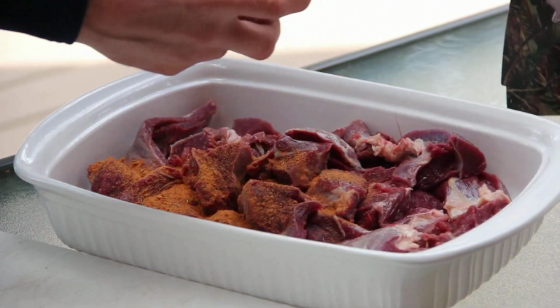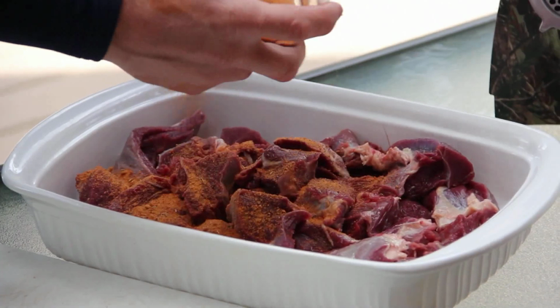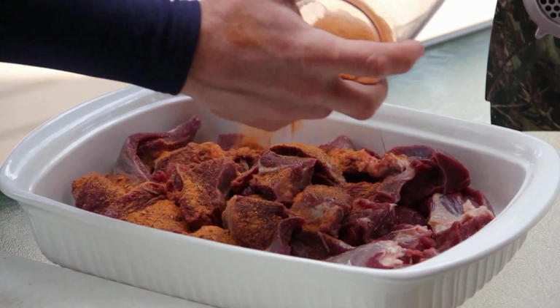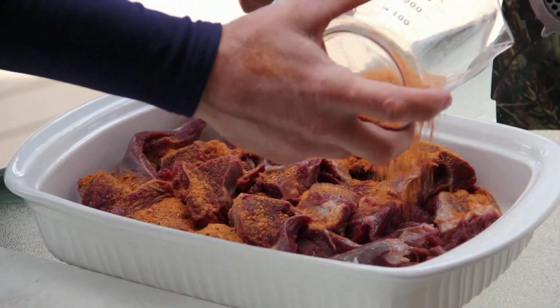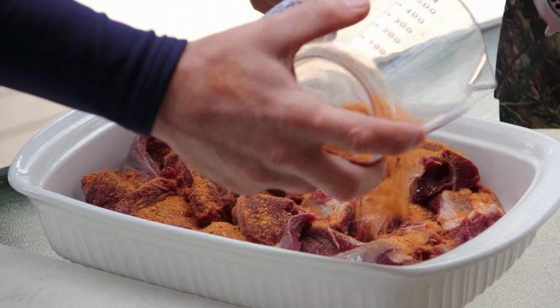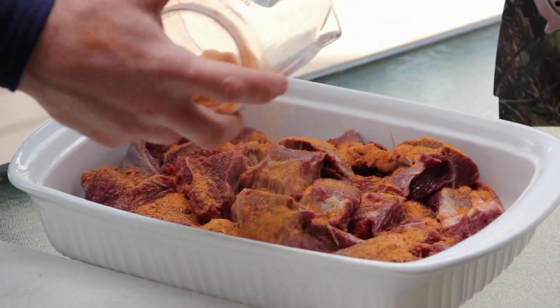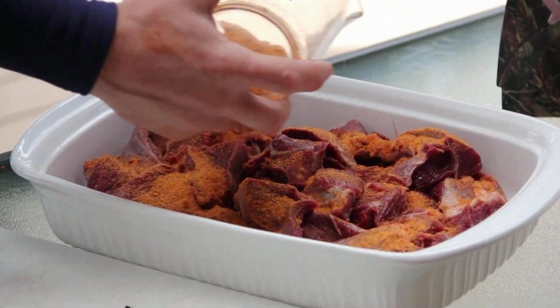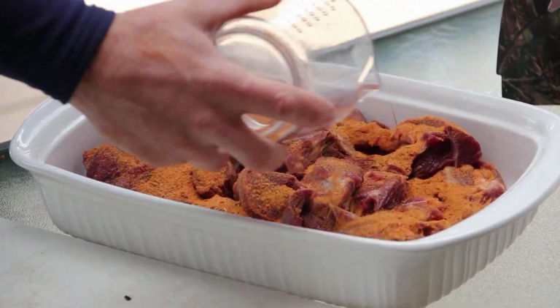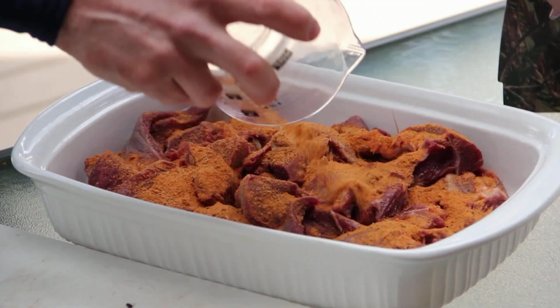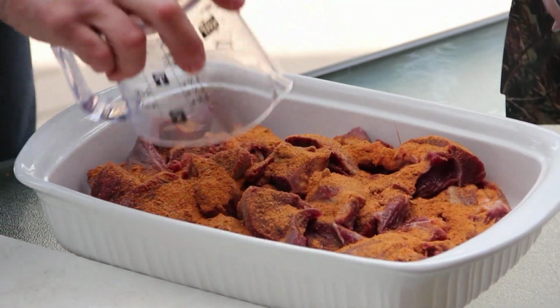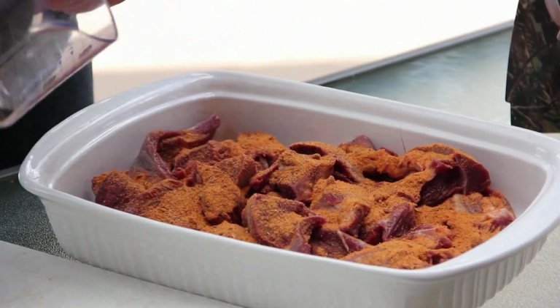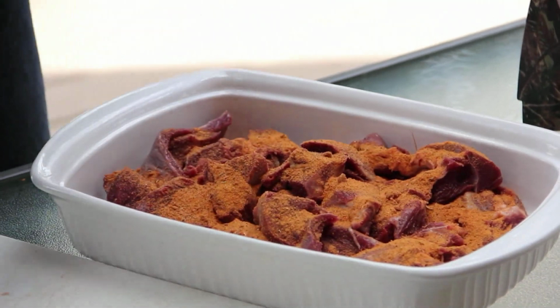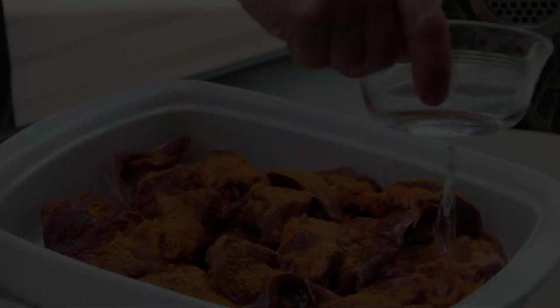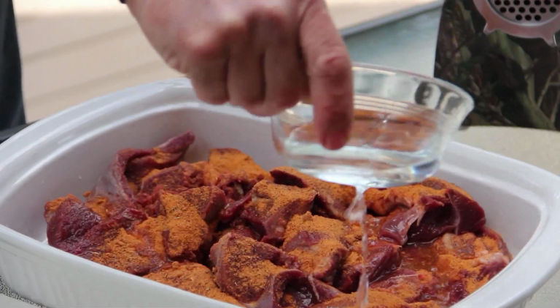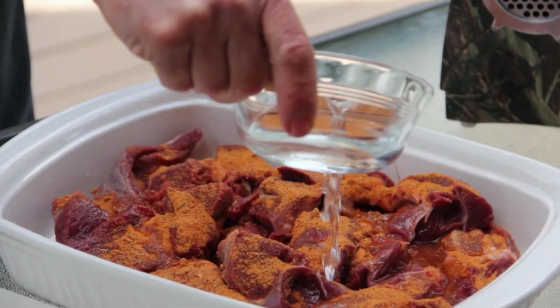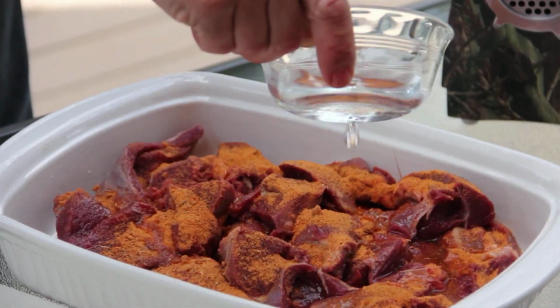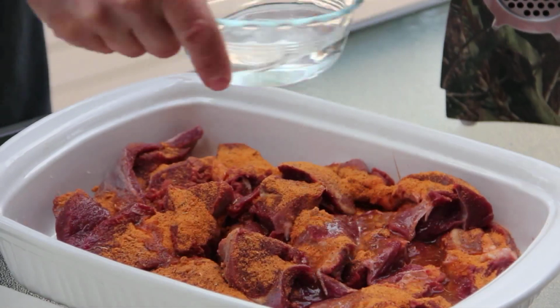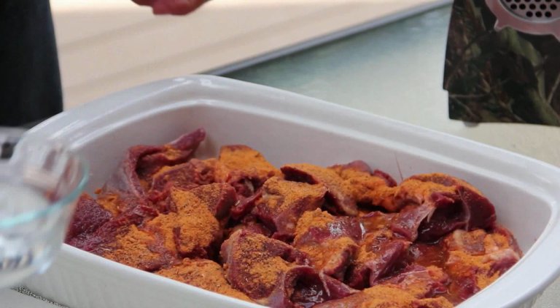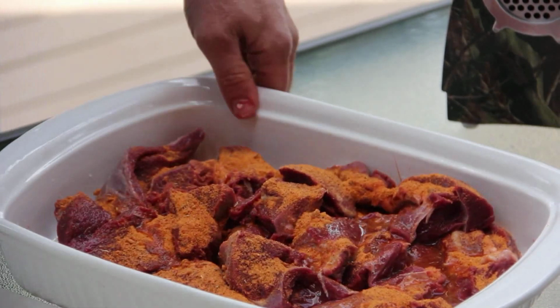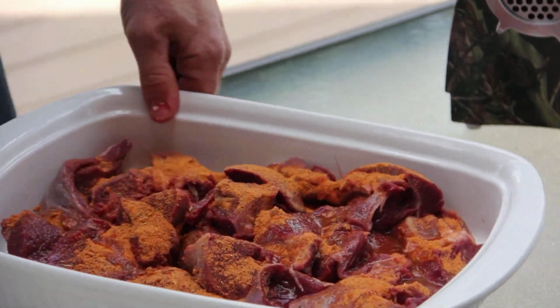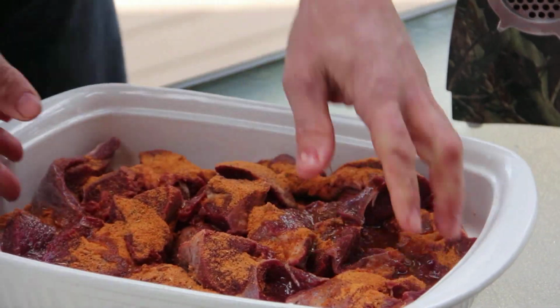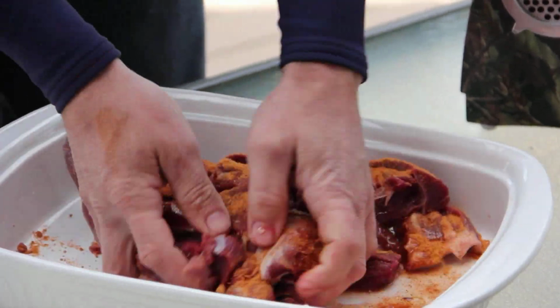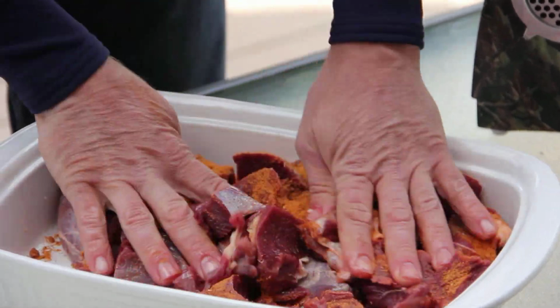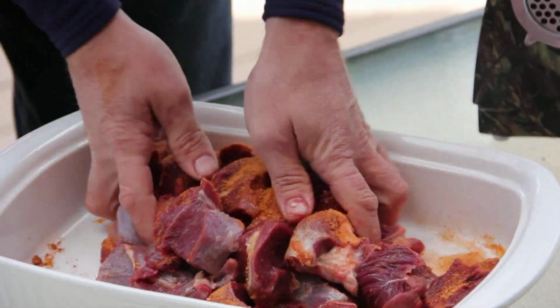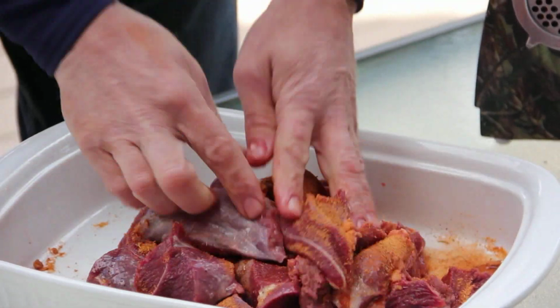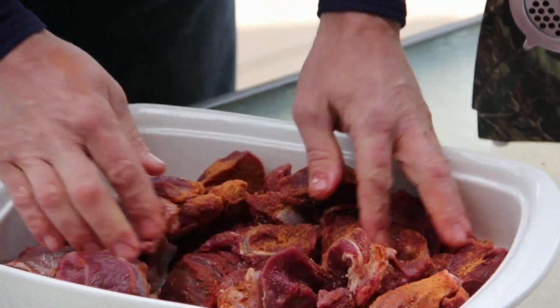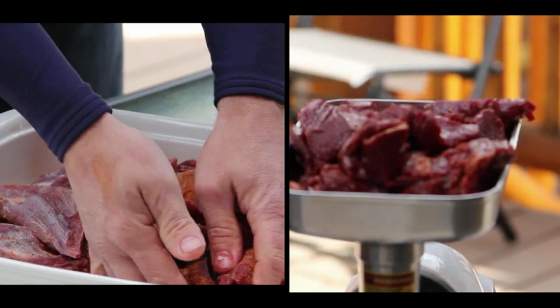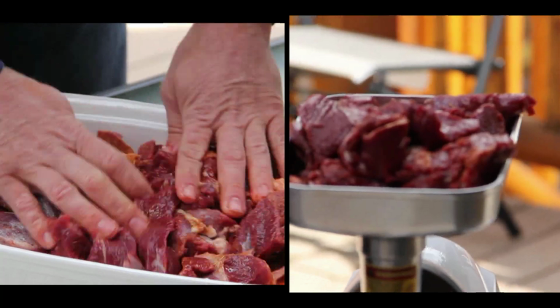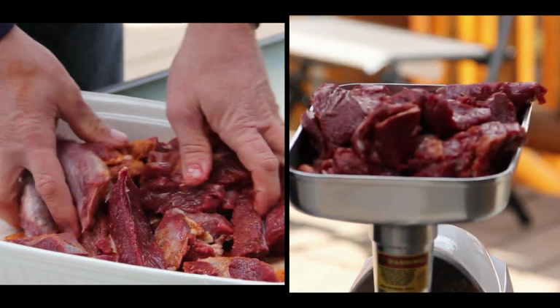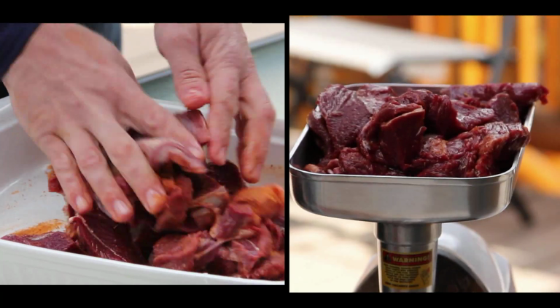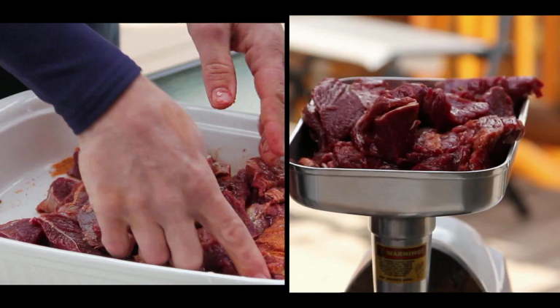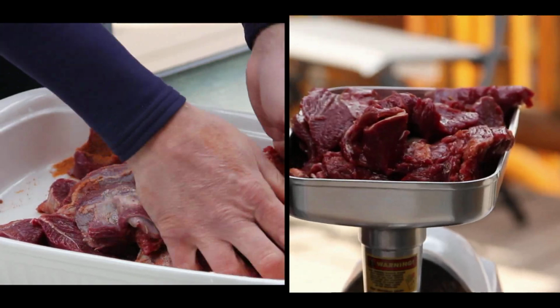Just put your seasoning right across the top like this. I try to portion it out the best I can. Then take just a little bit of water — what the water does is it starts breaking down those seasonings and helping them penetrate into the meat.